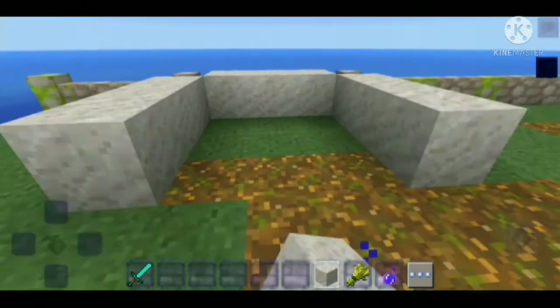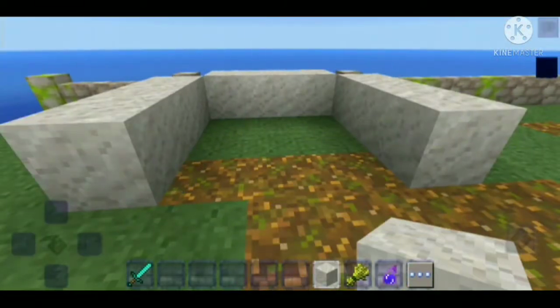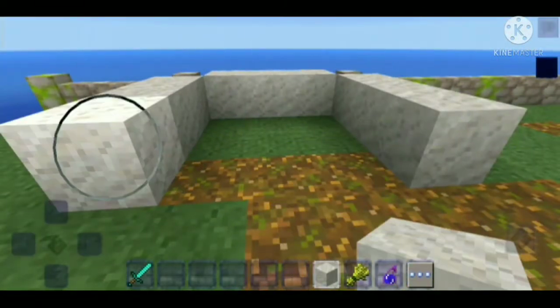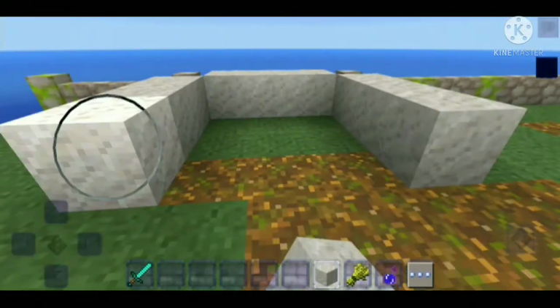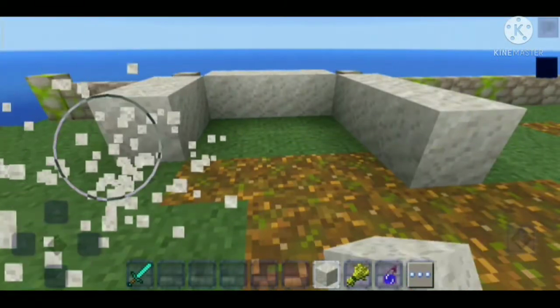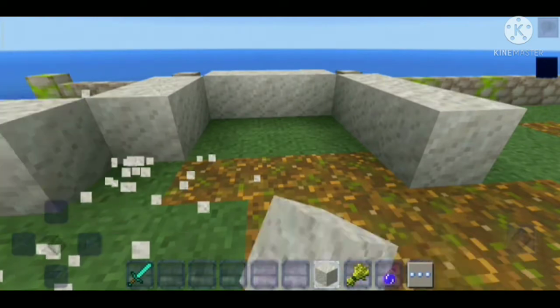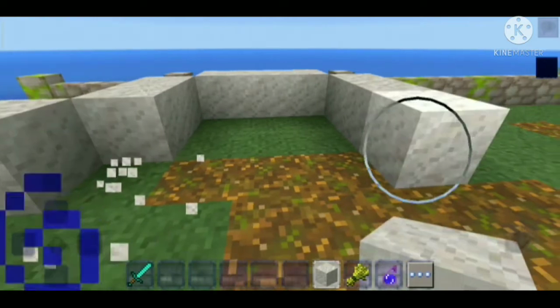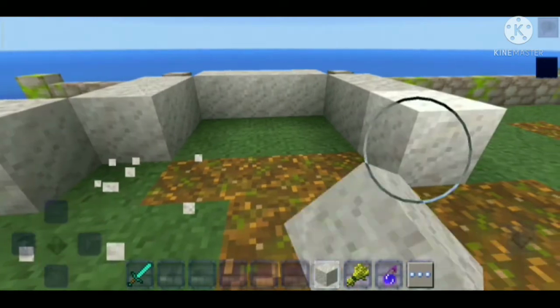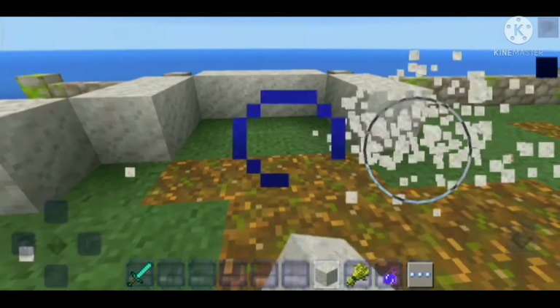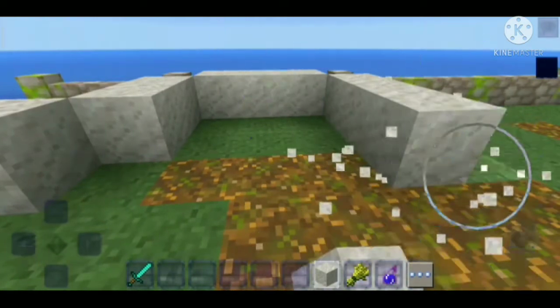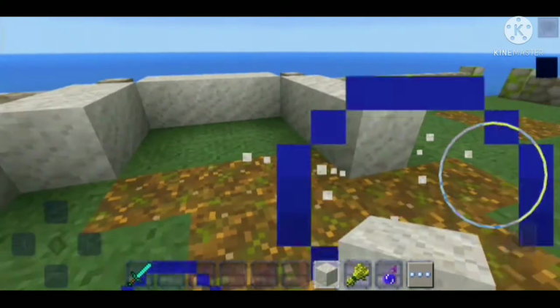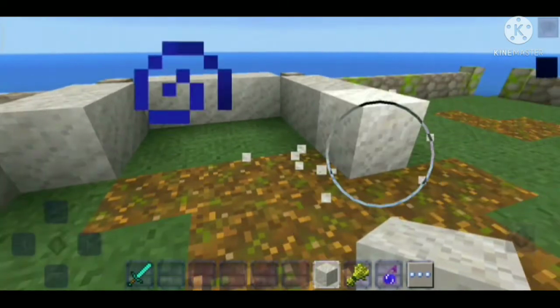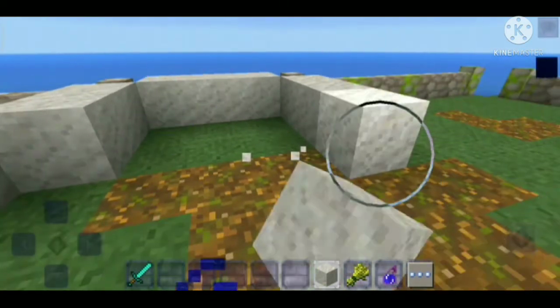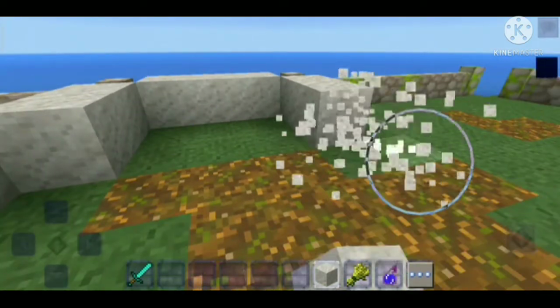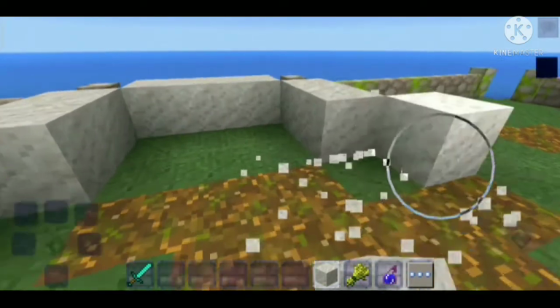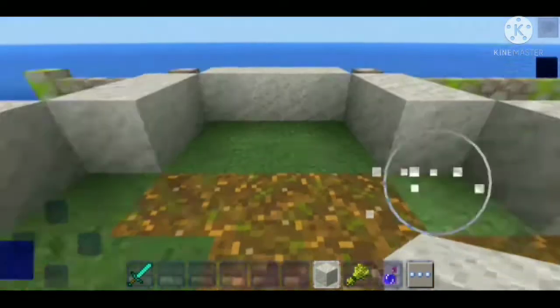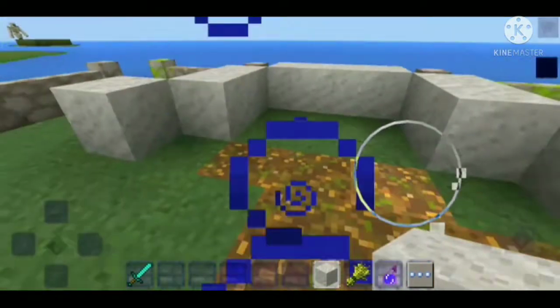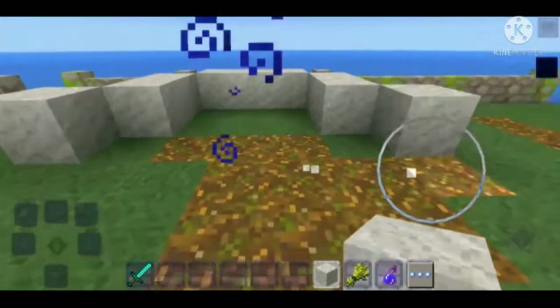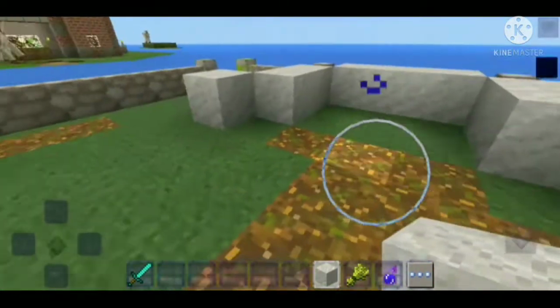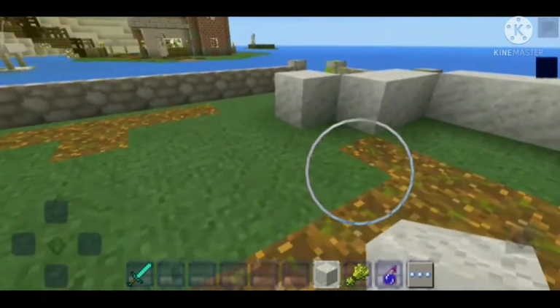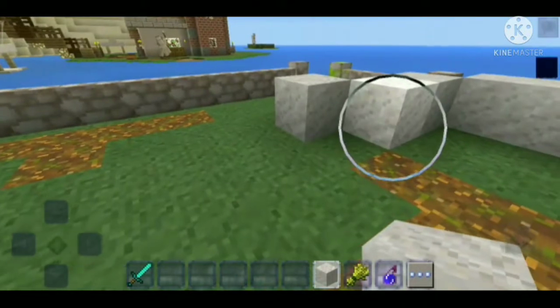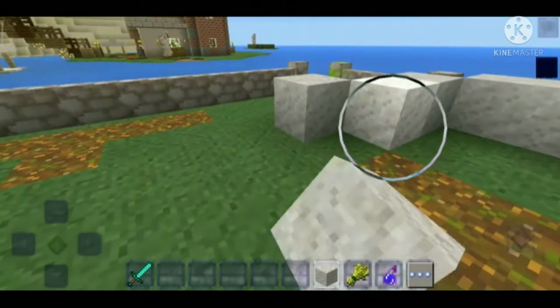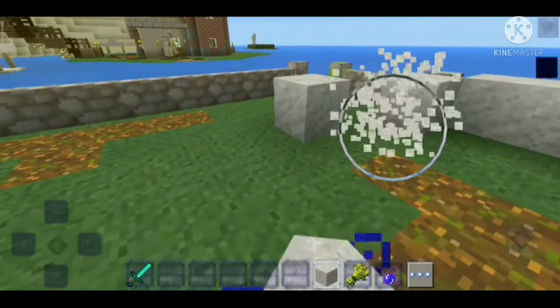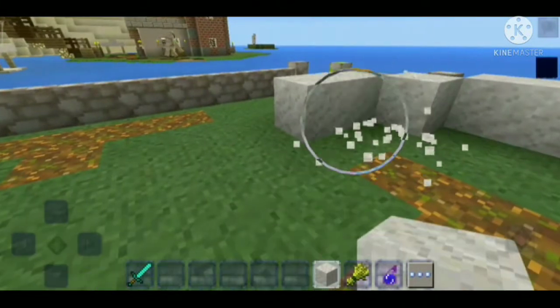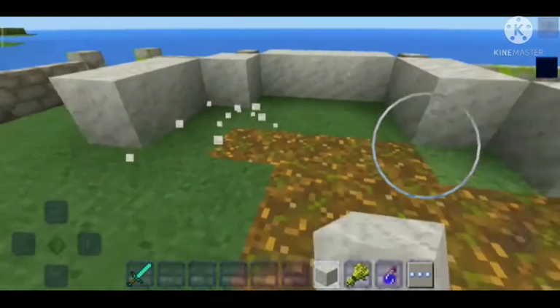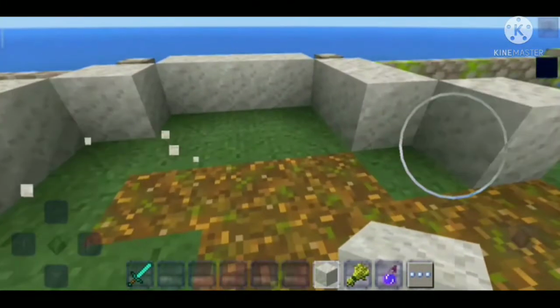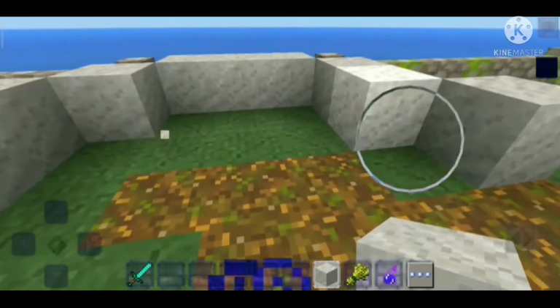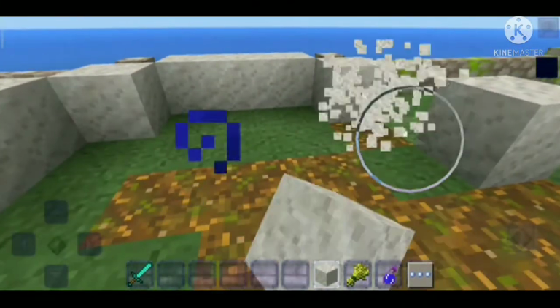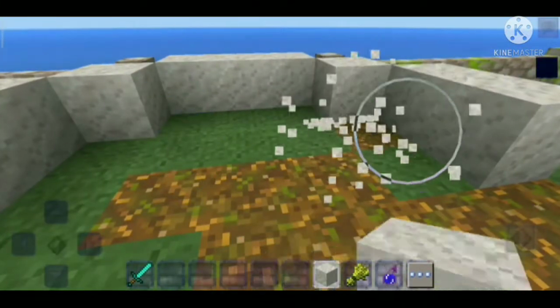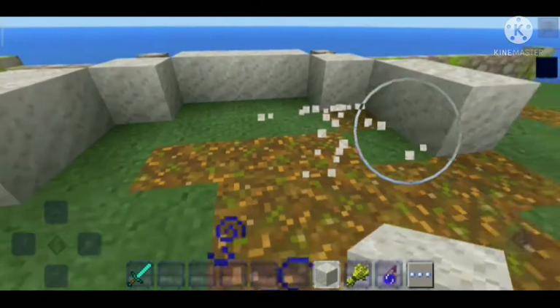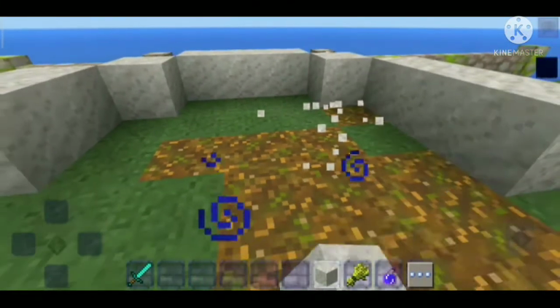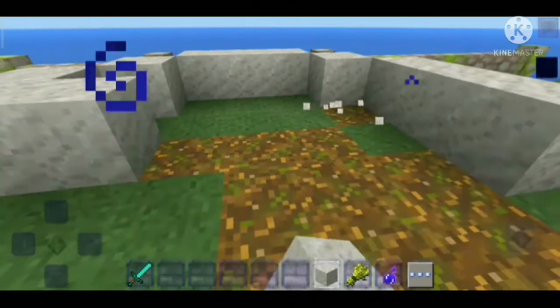This is what stone looks like in Craftsman. It kind of looks like calcite, or even gravel. It looks like quartz or something.